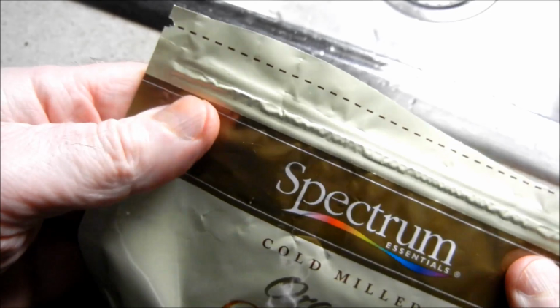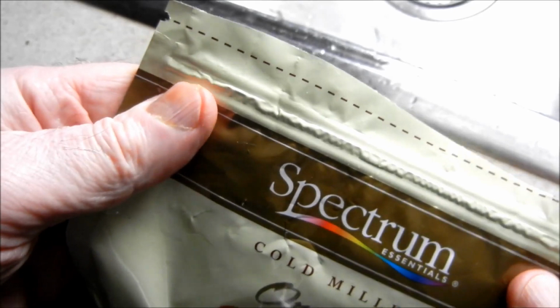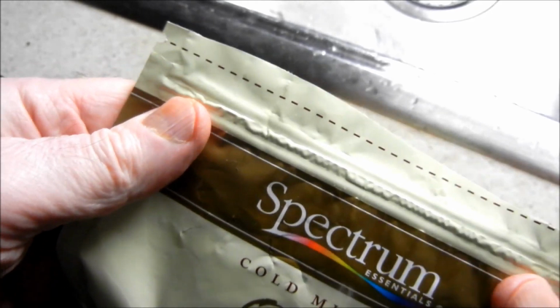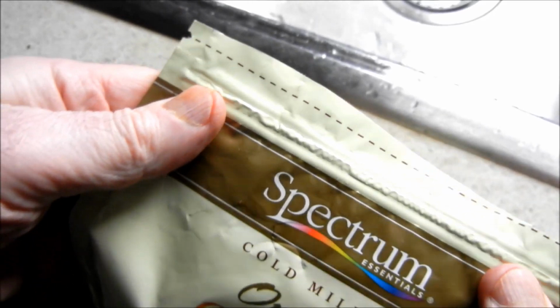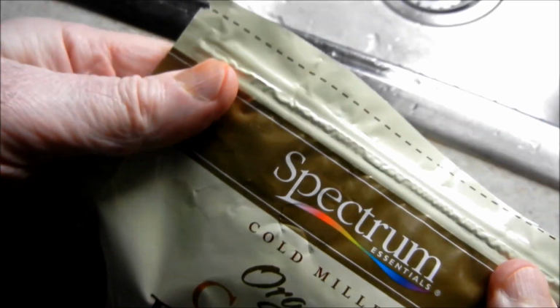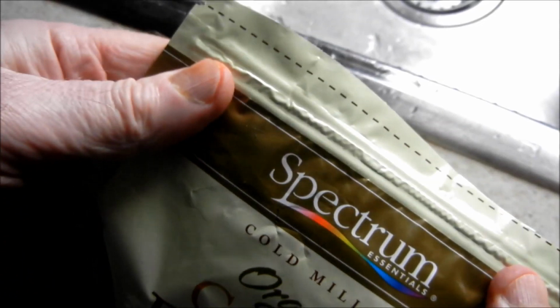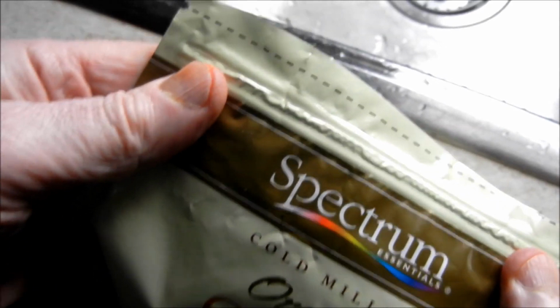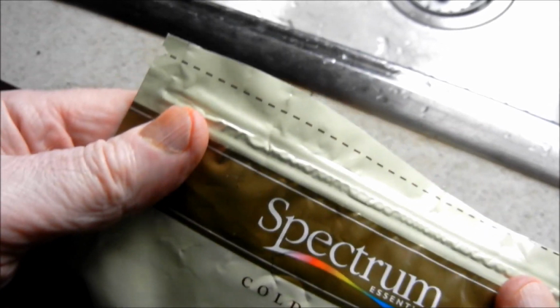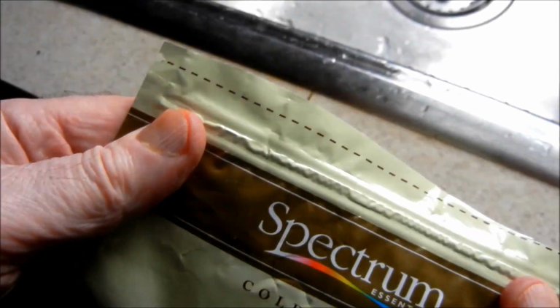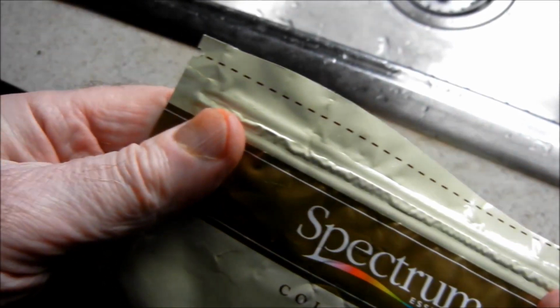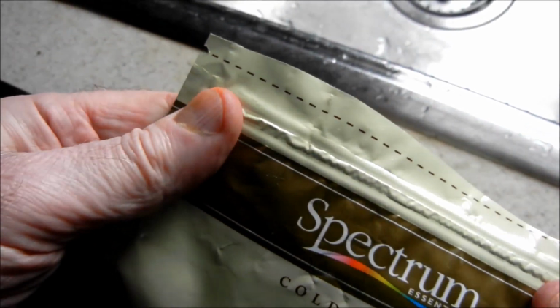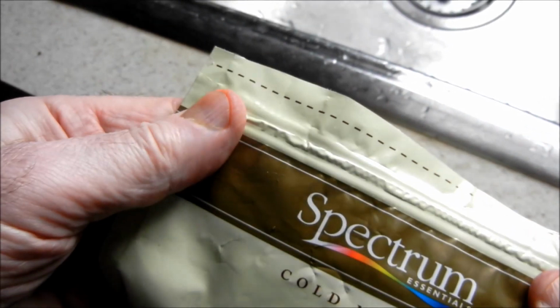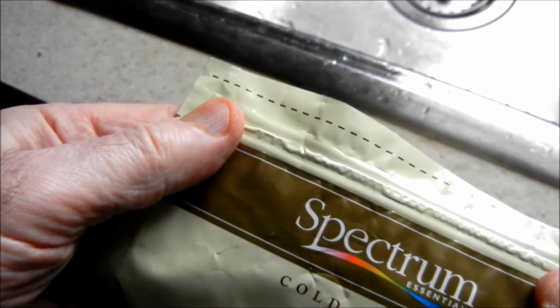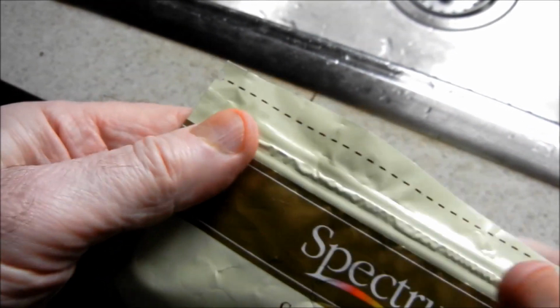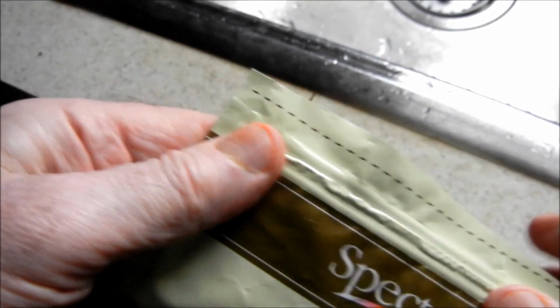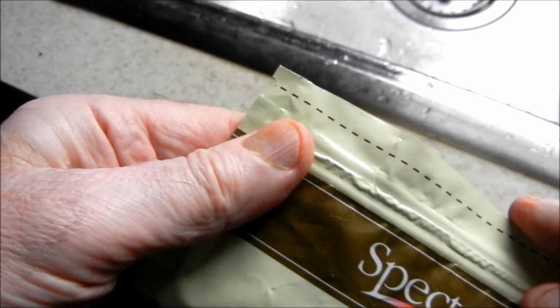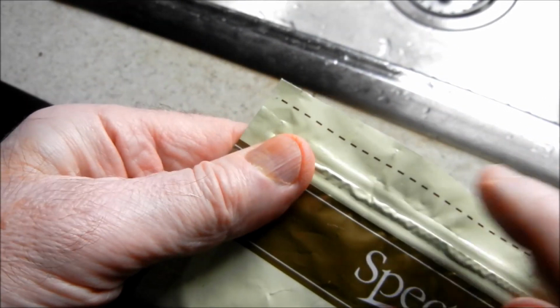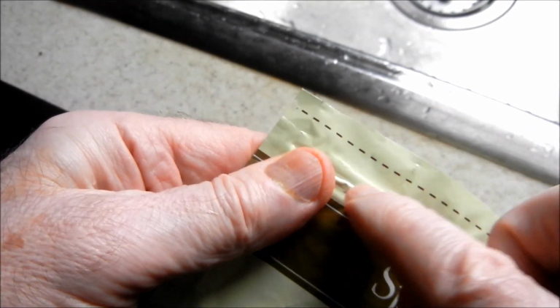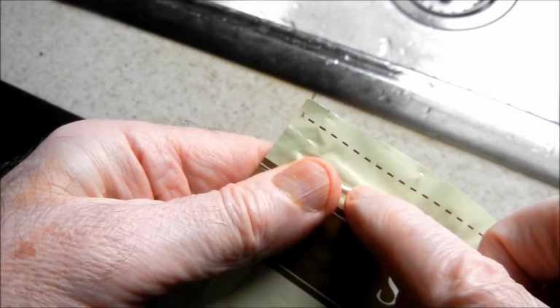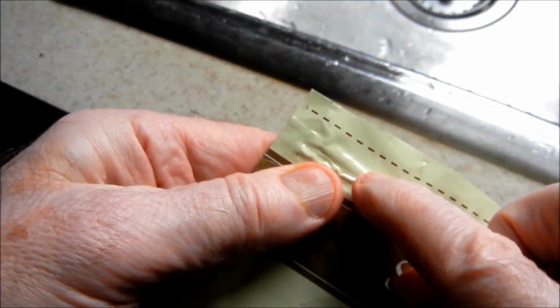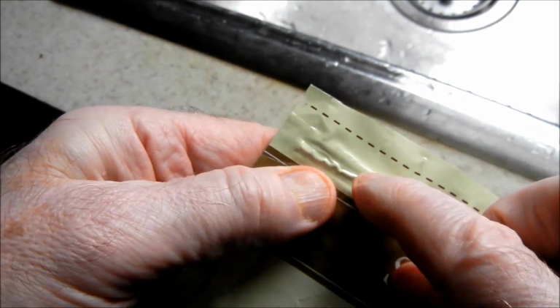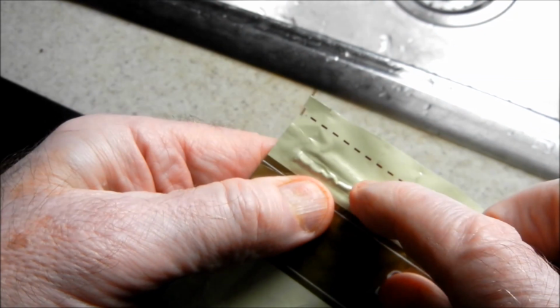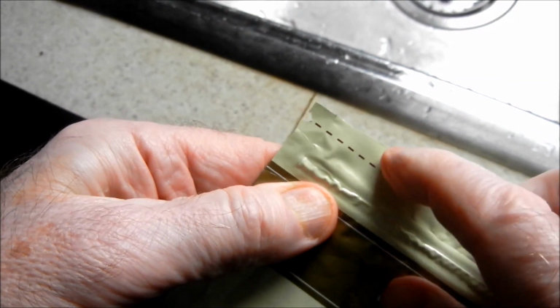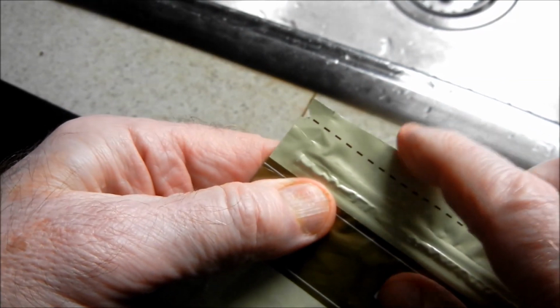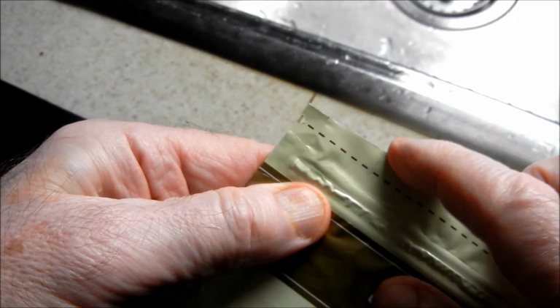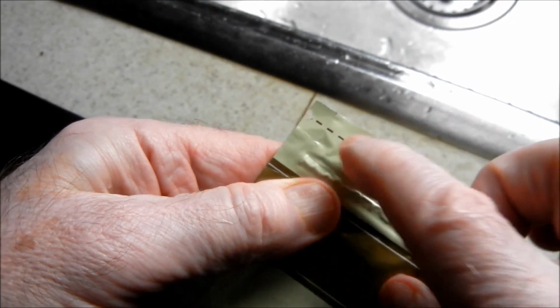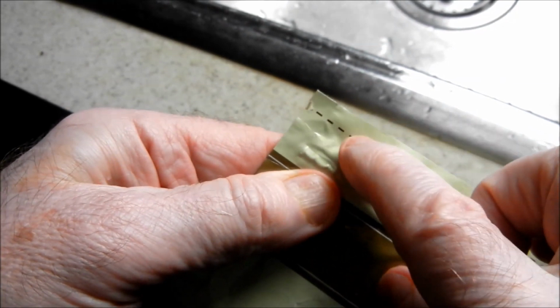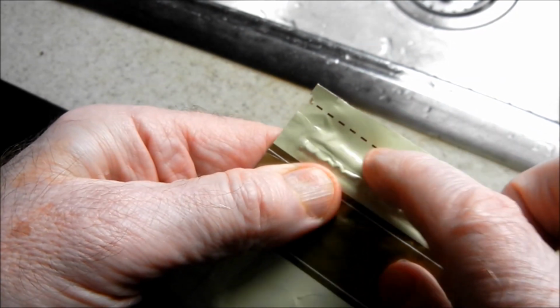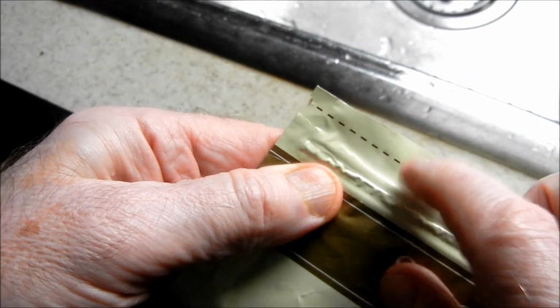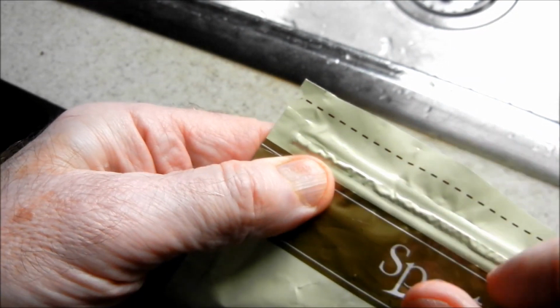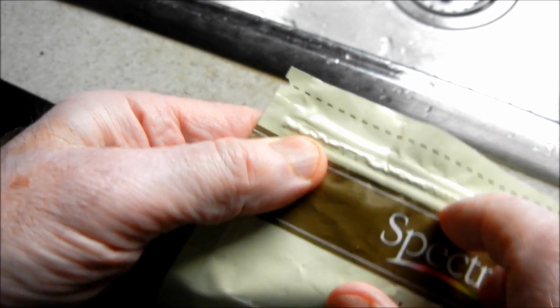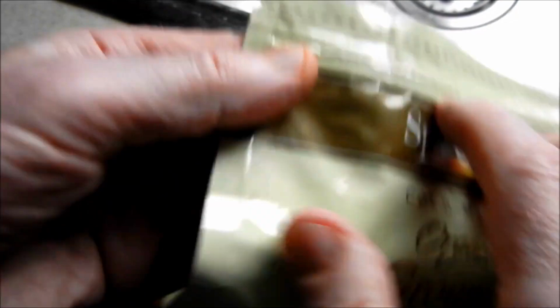I've got three tips for making life with ziplock bags easier. The first one is to cut as high as possible above the dotted line.